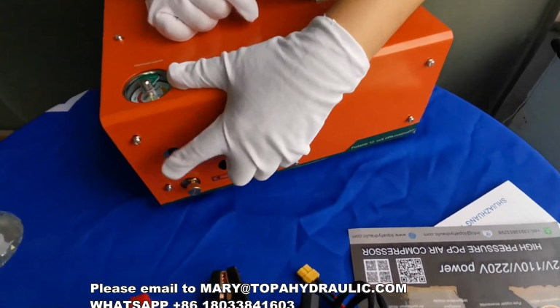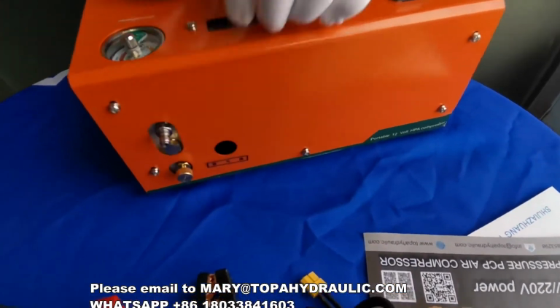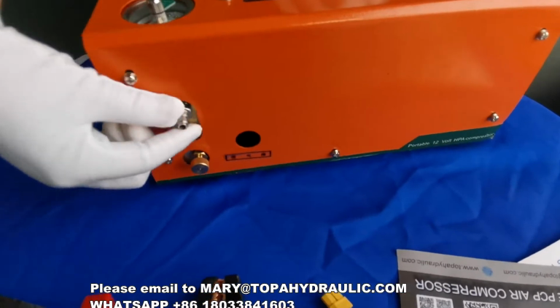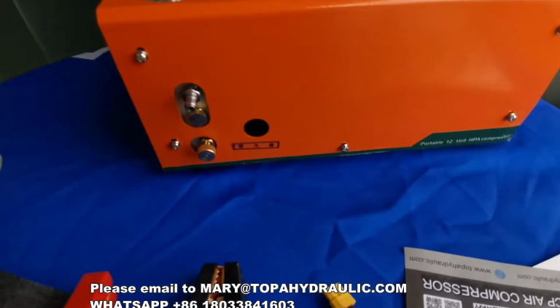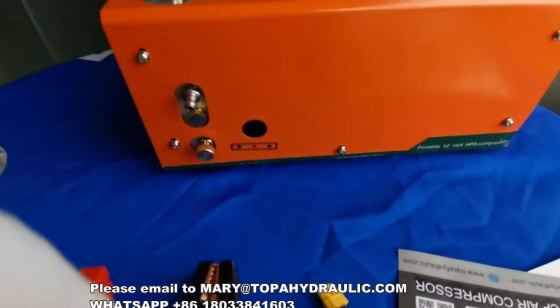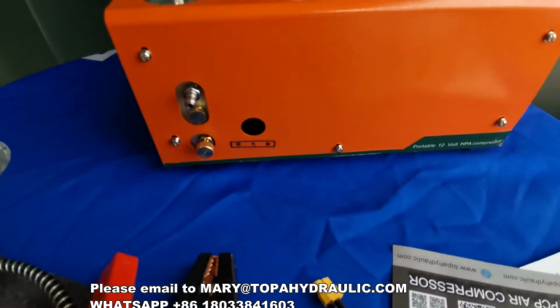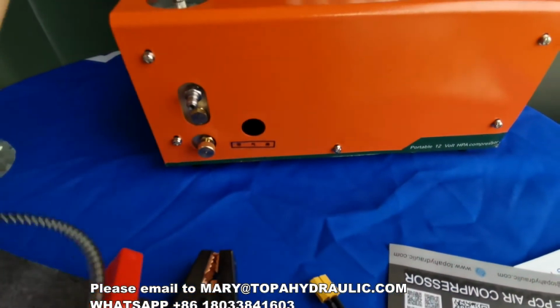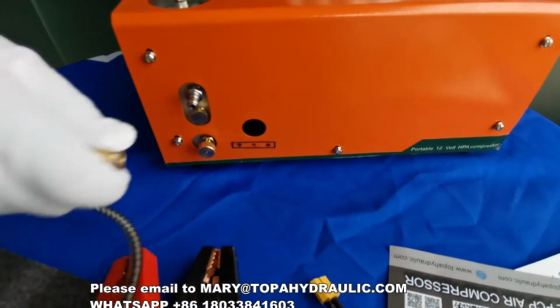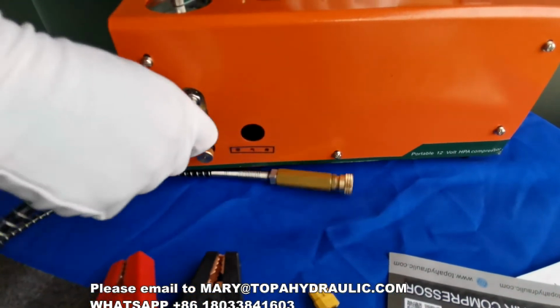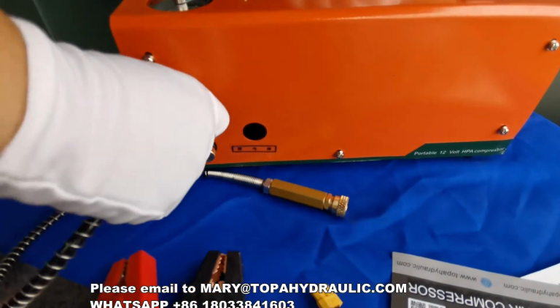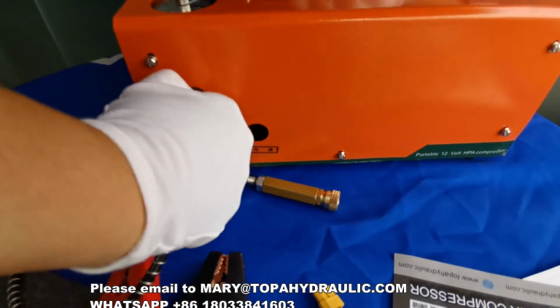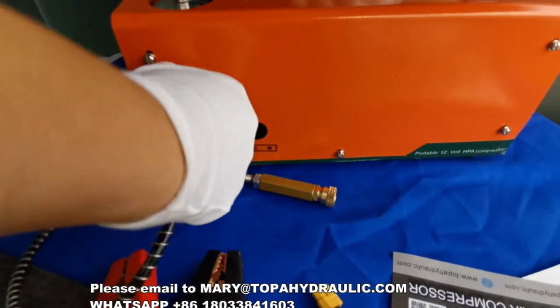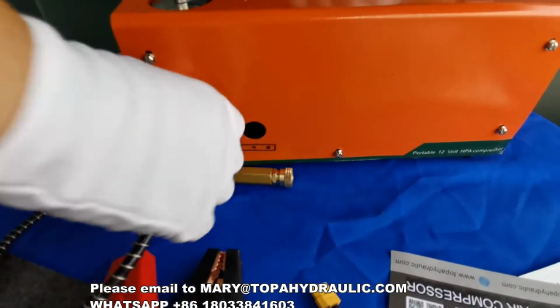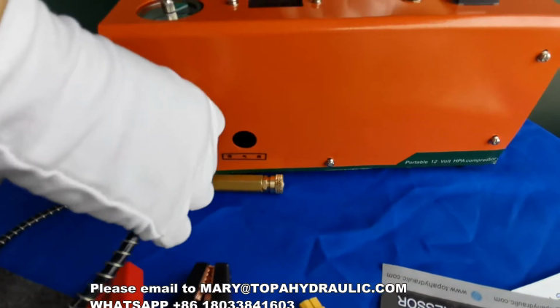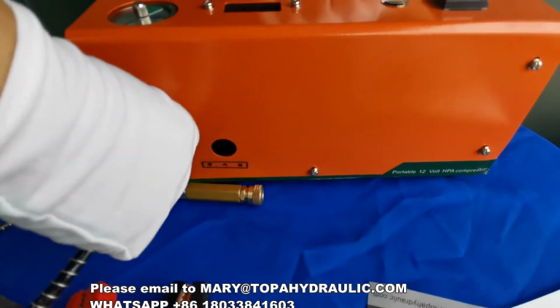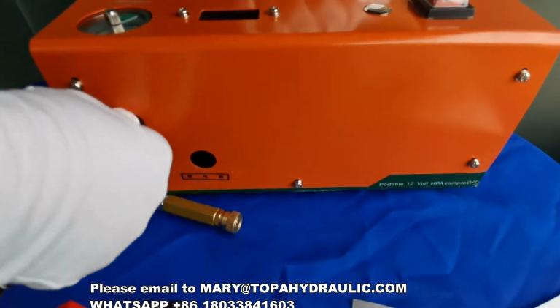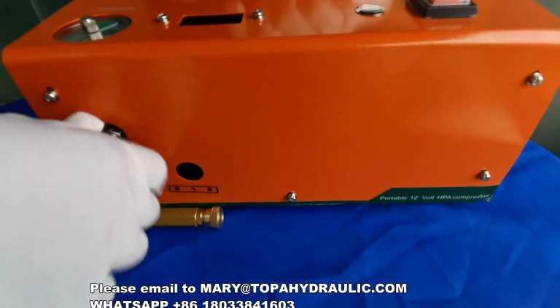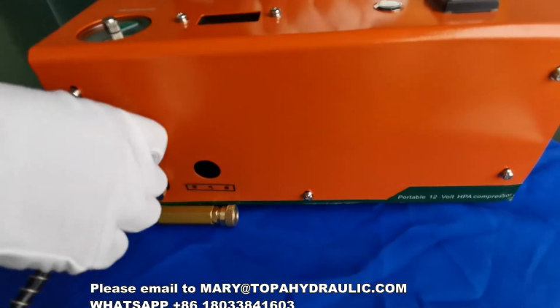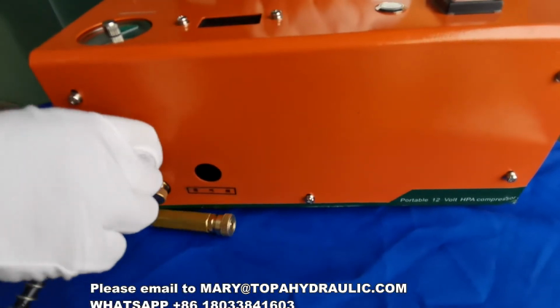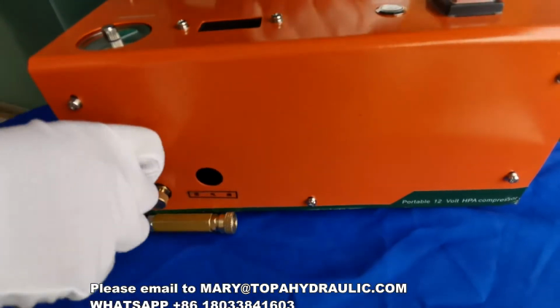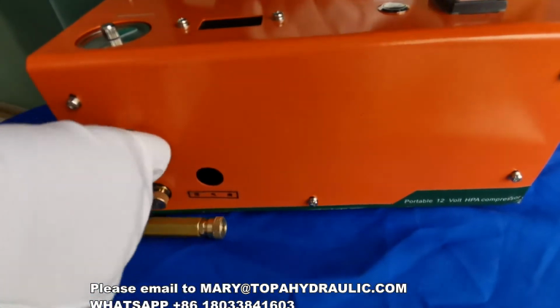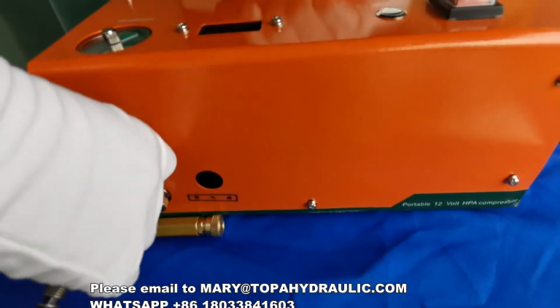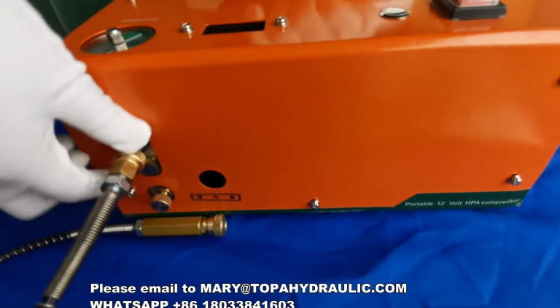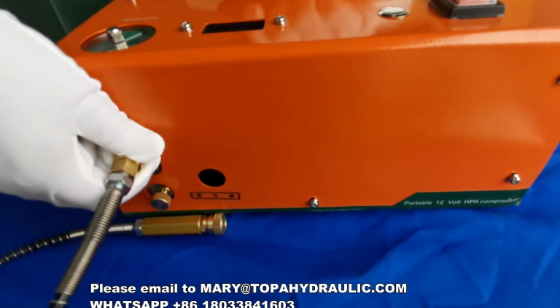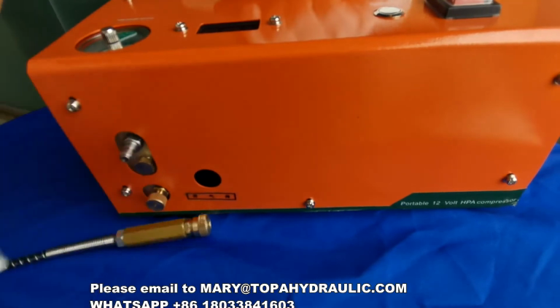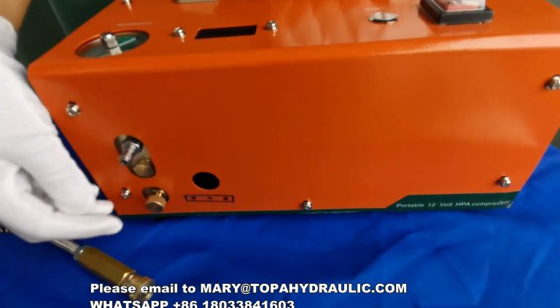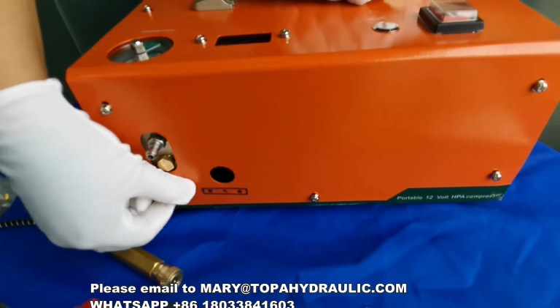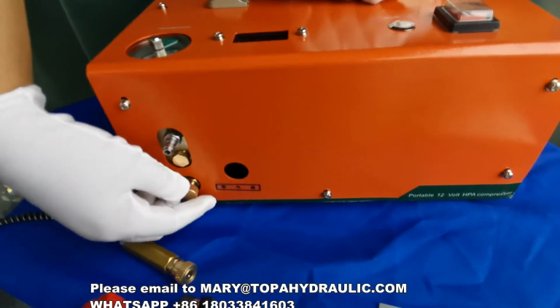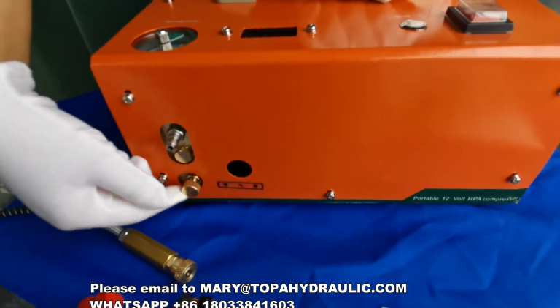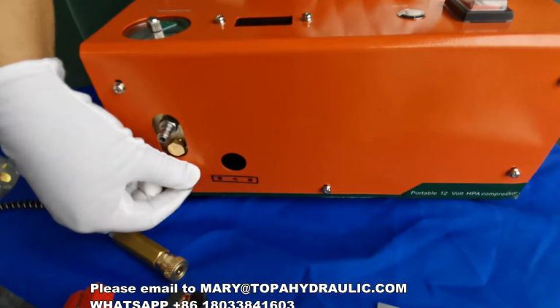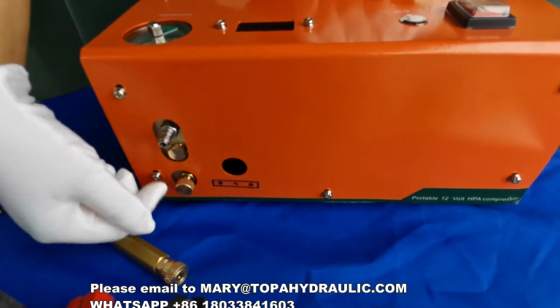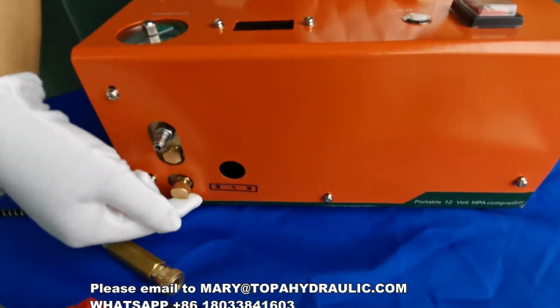This connects the hose for filling your air gun and tanks. And this is the pressure release valve.